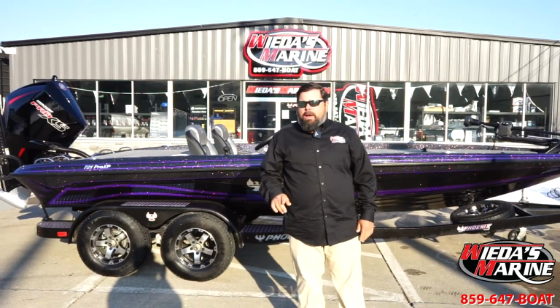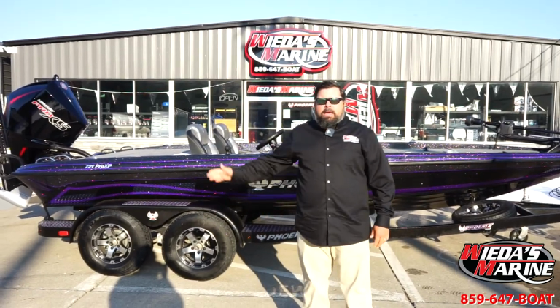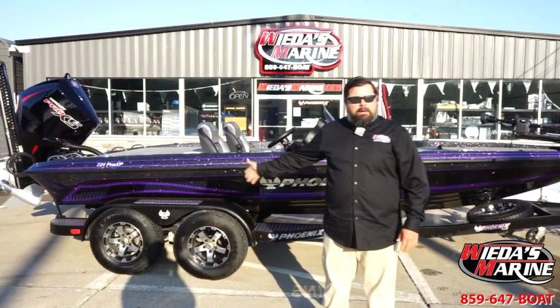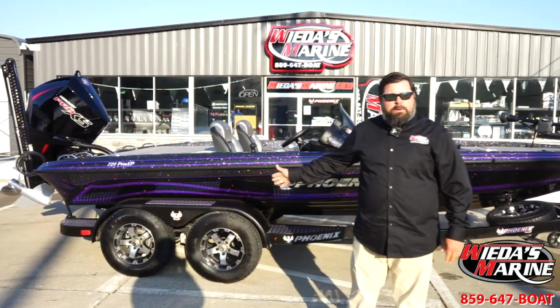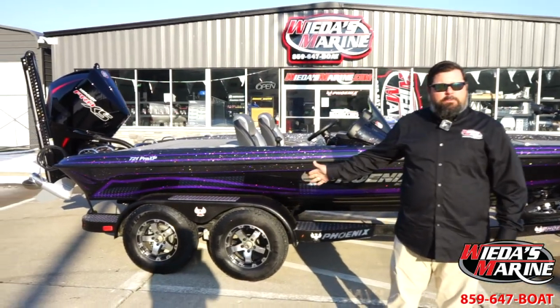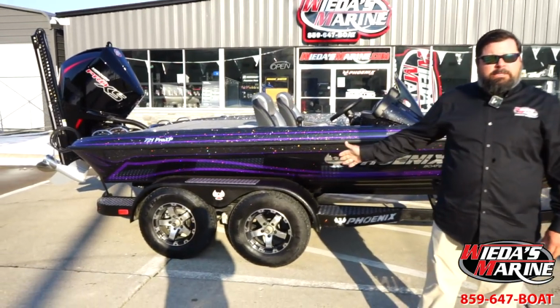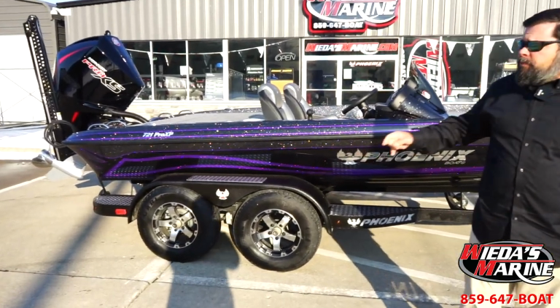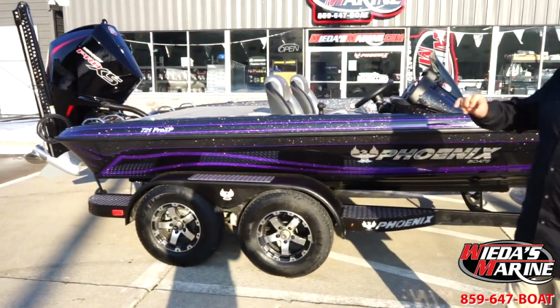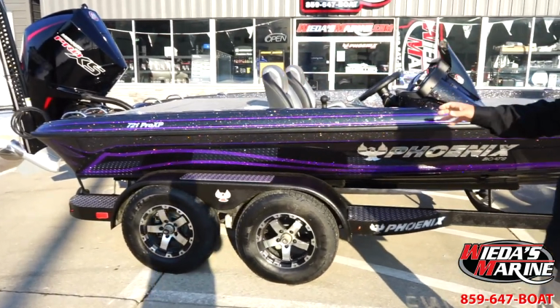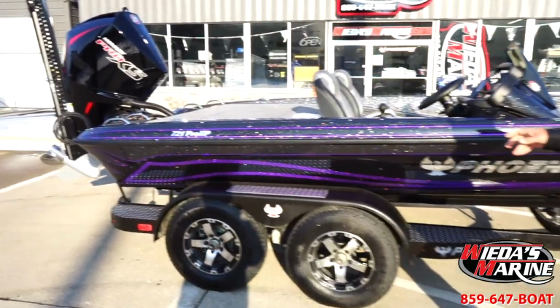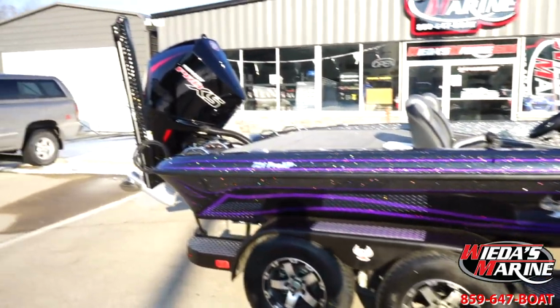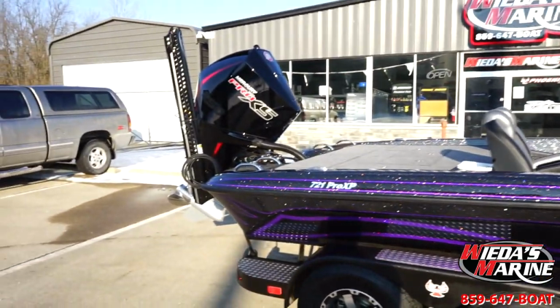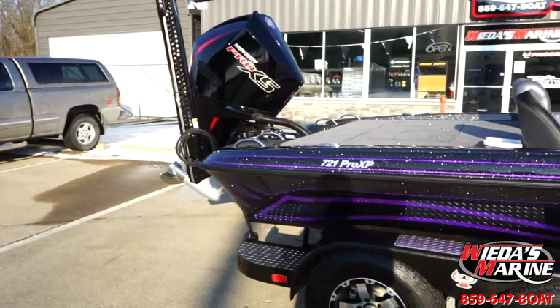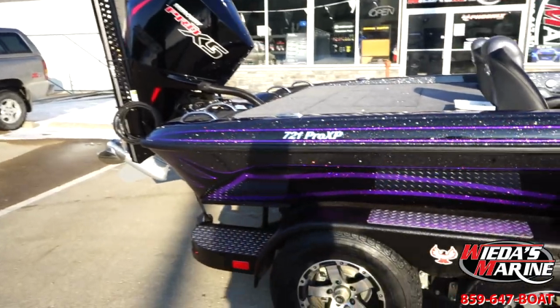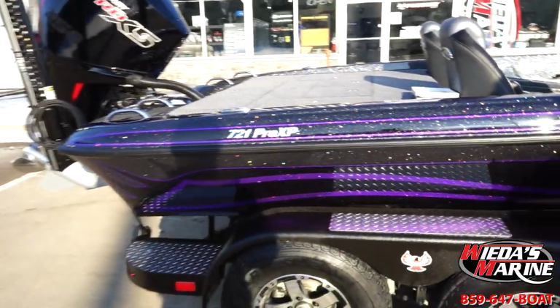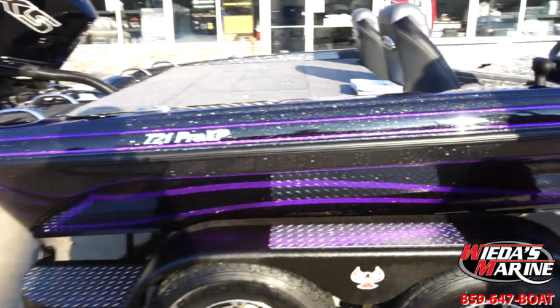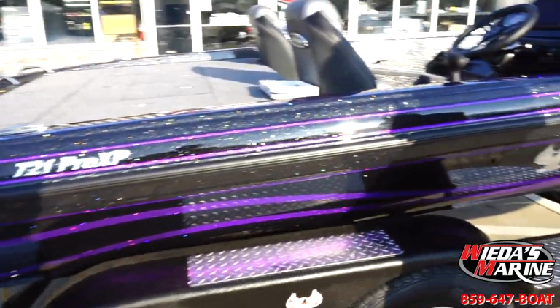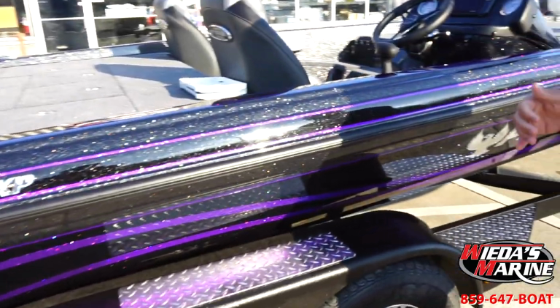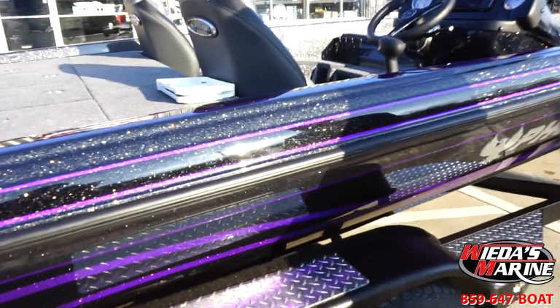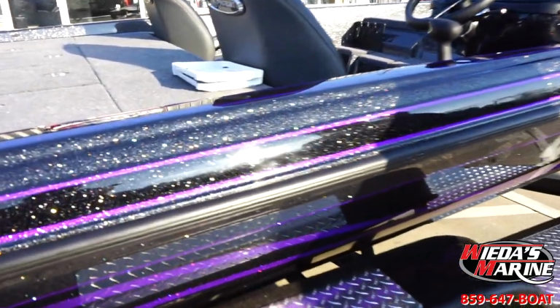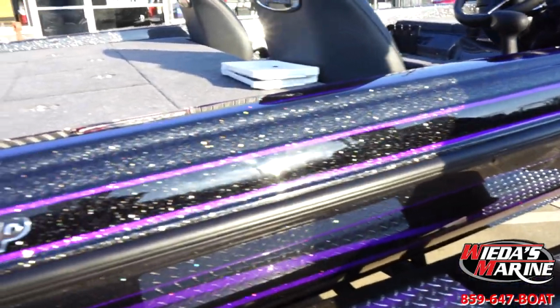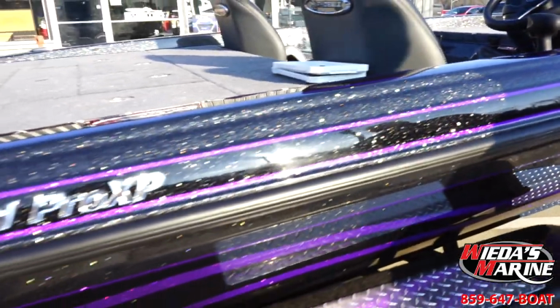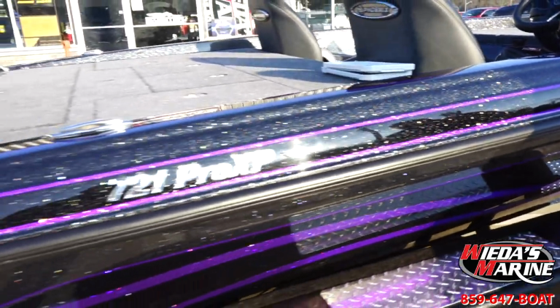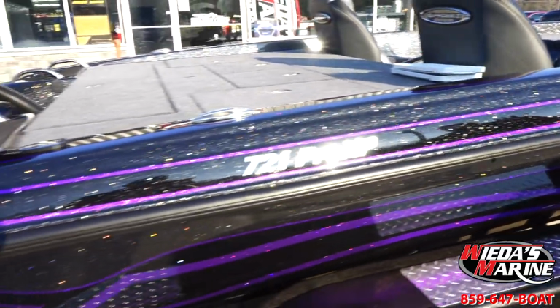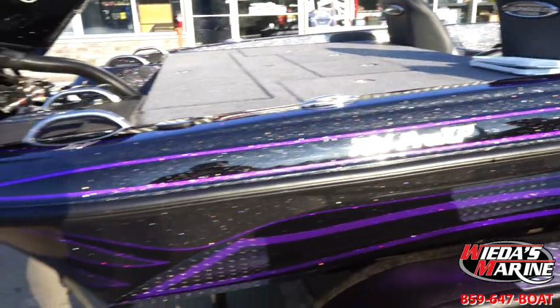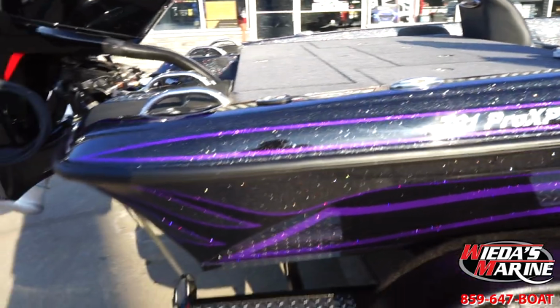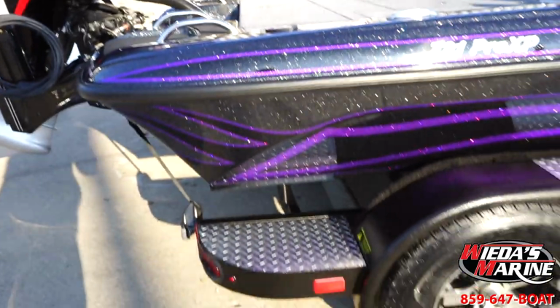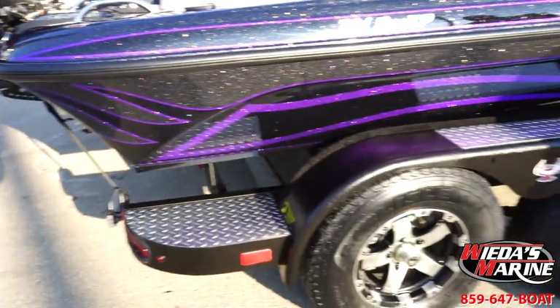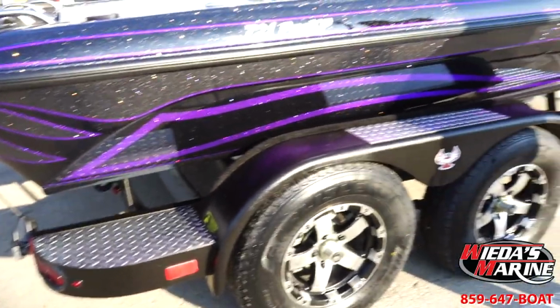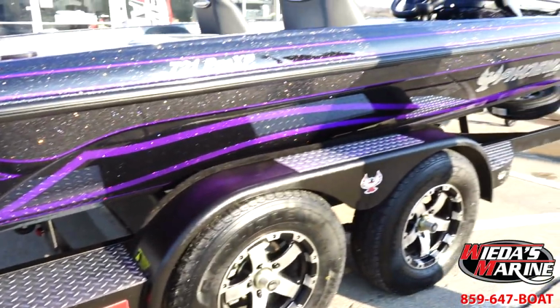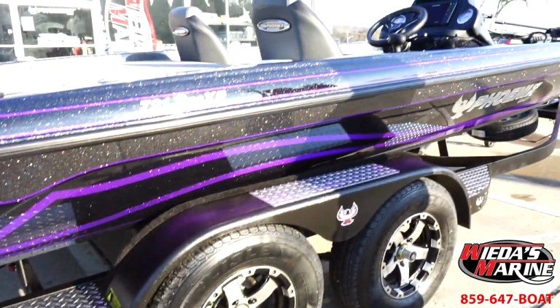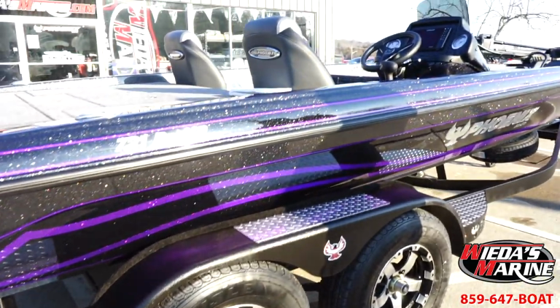Got a 721 Phoenix — beautiful boat. We got a galaxy mist, a little bit of purple, a little bit of black silver. Beautiful color combination, man, really, really cool.